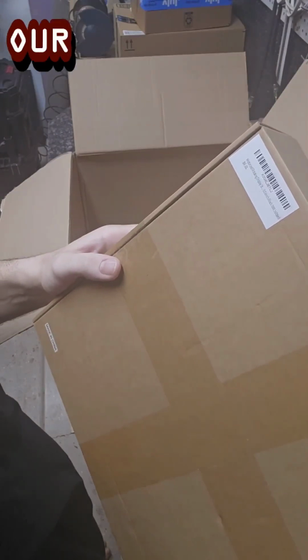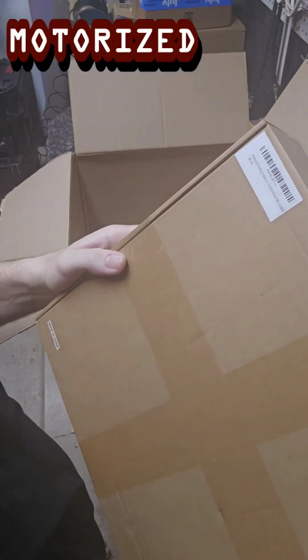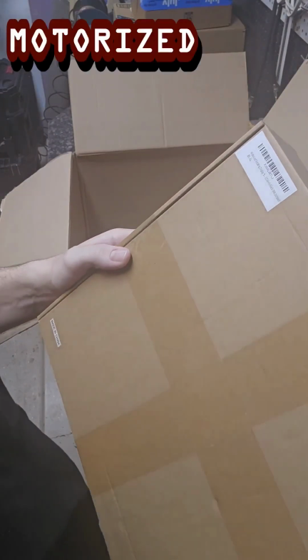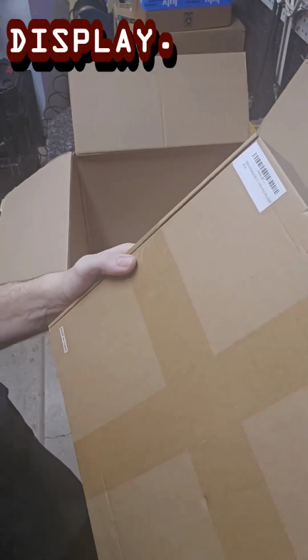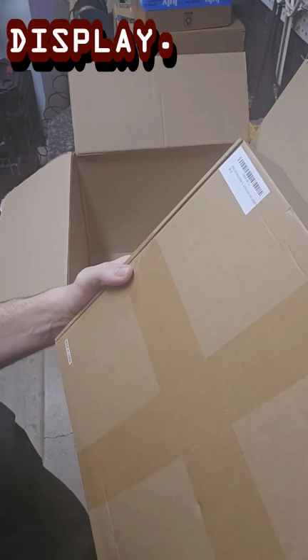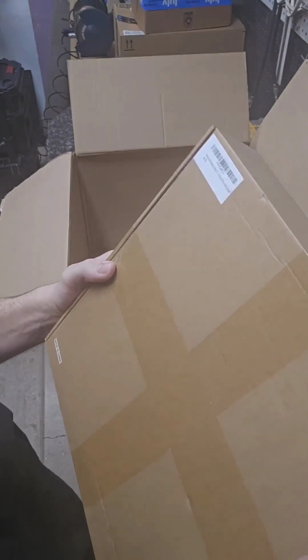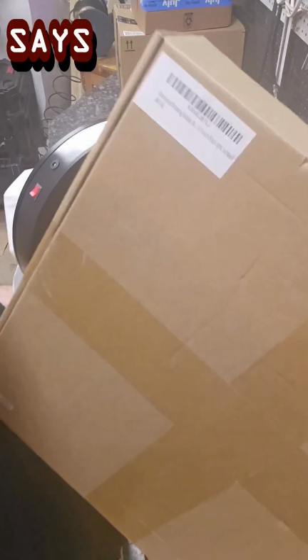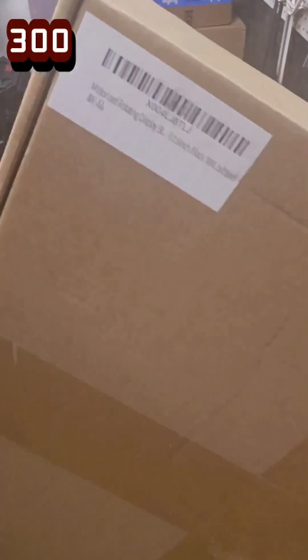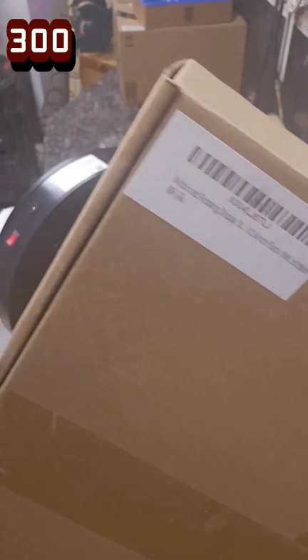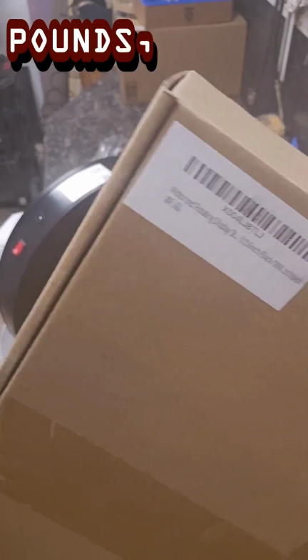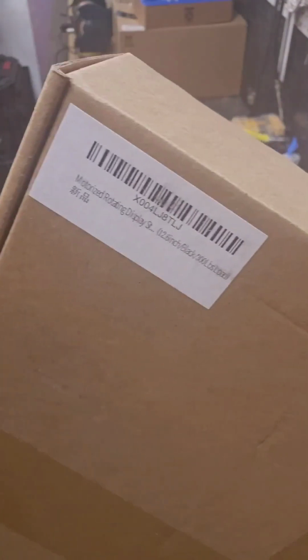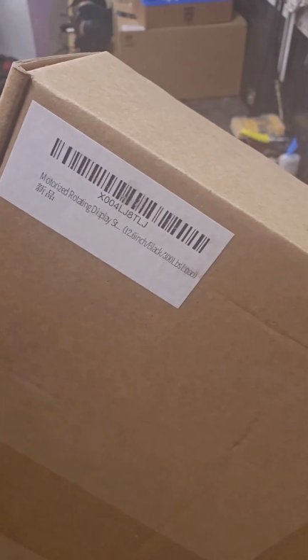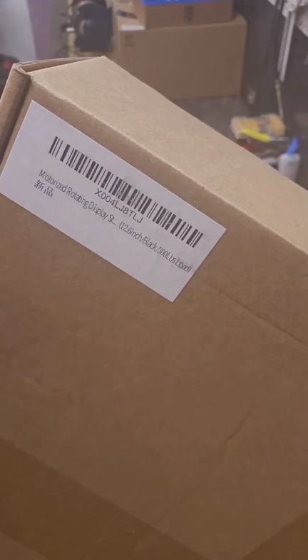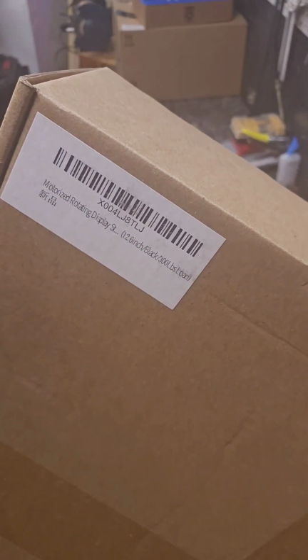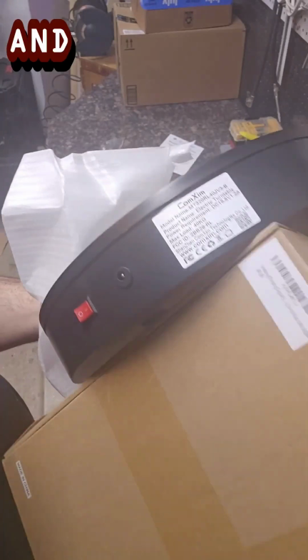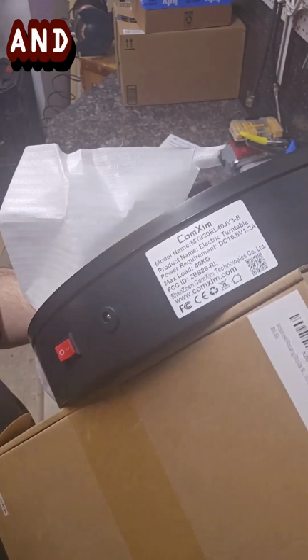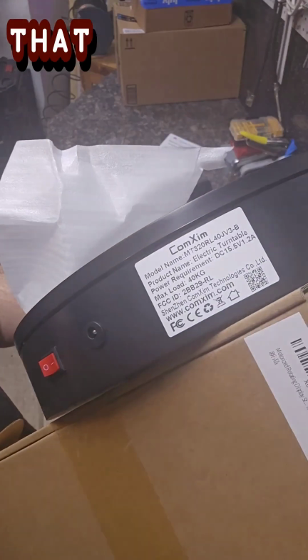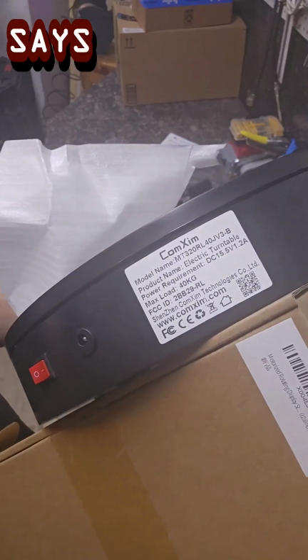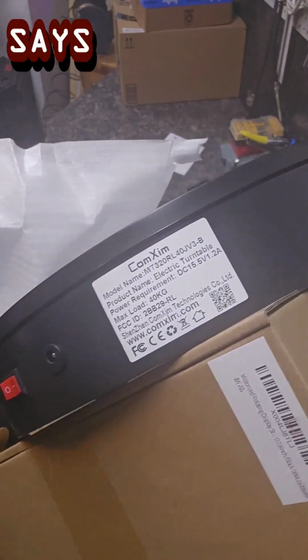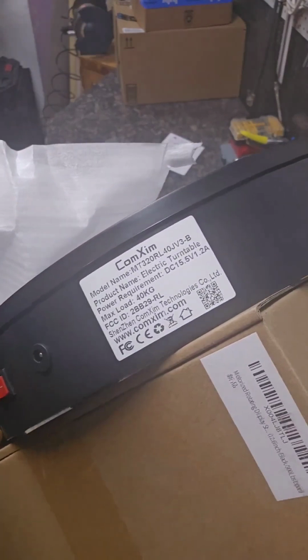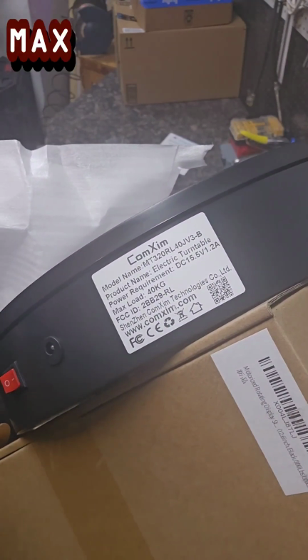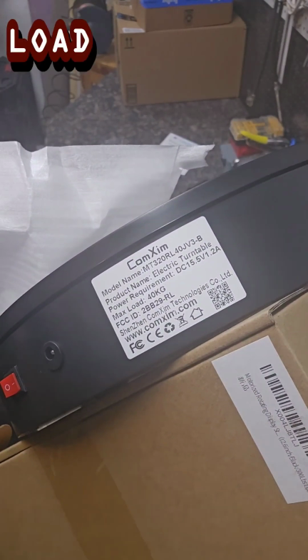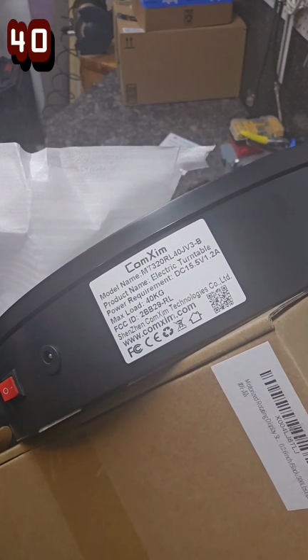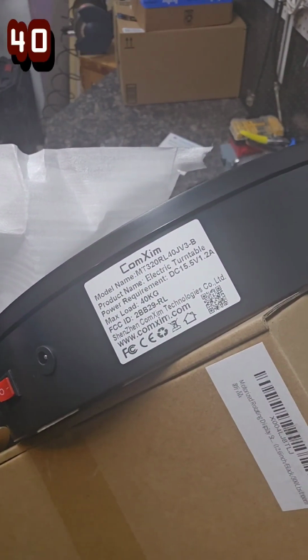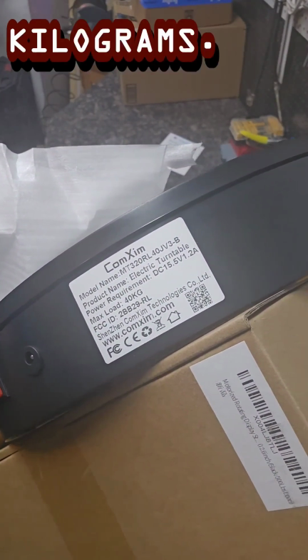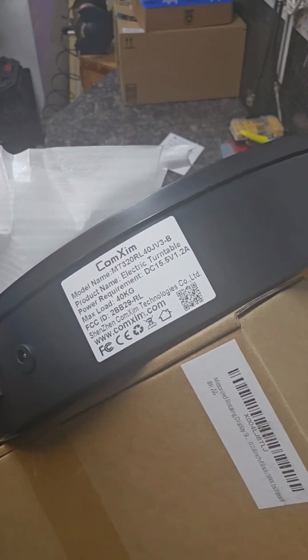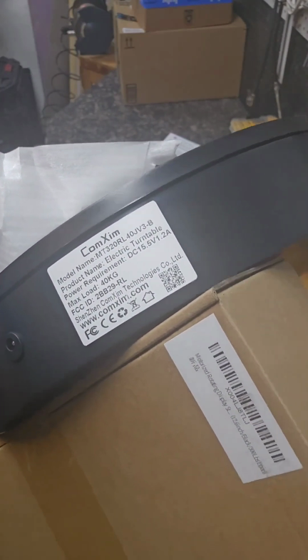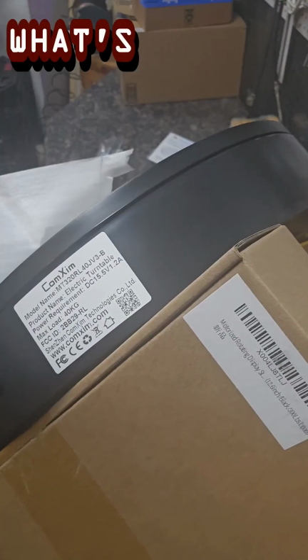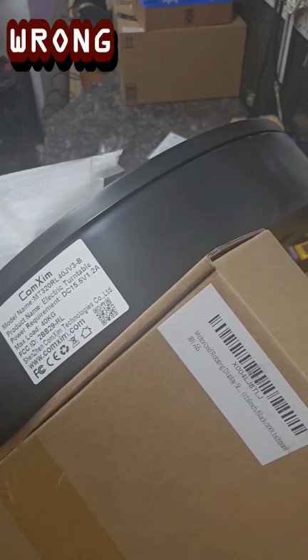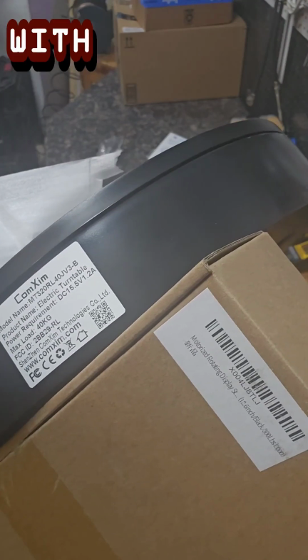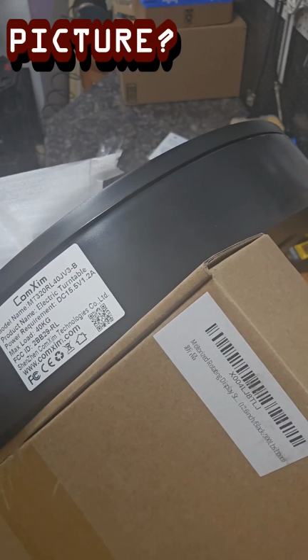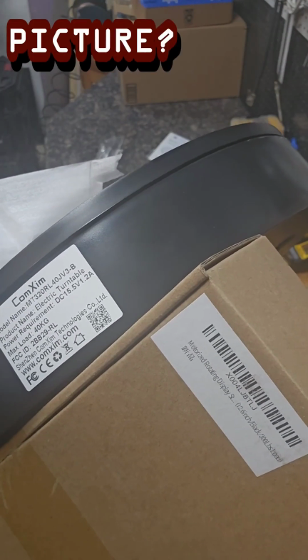We got our new motorized display turntable. It says 300 pounds on it — and that says max load 40 kilograms. What's wrong with this picture?